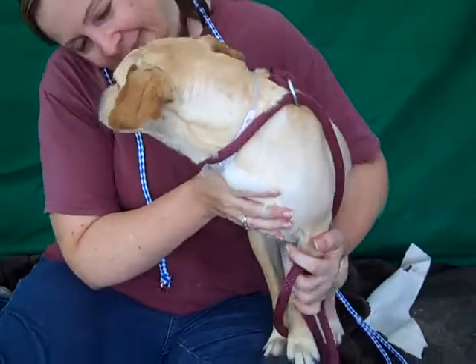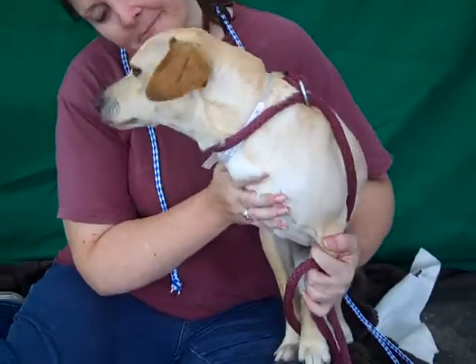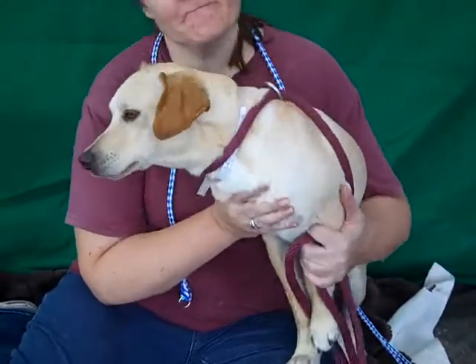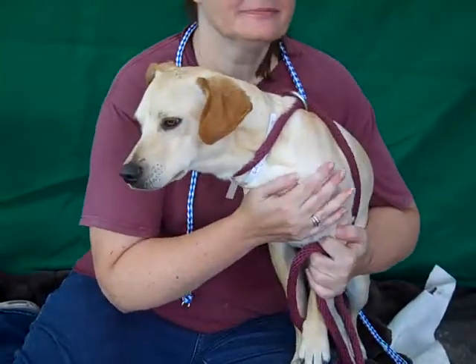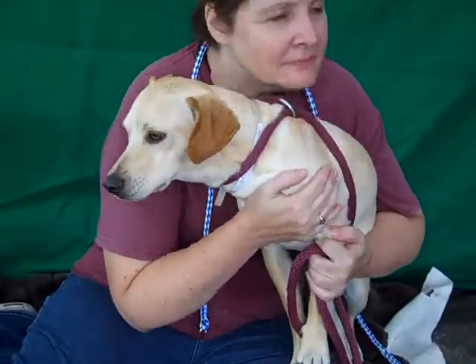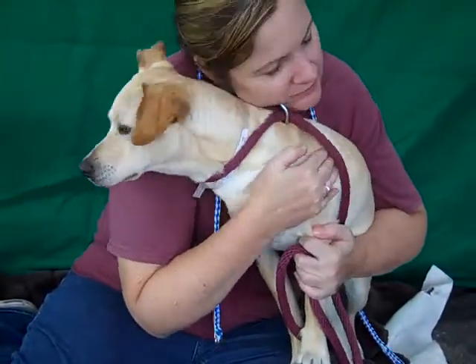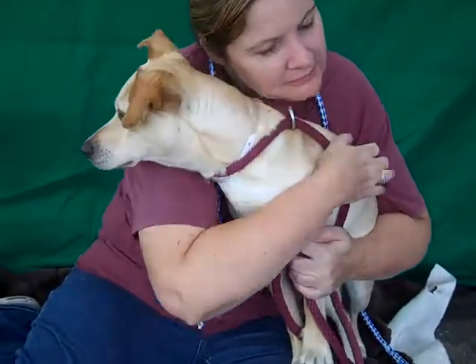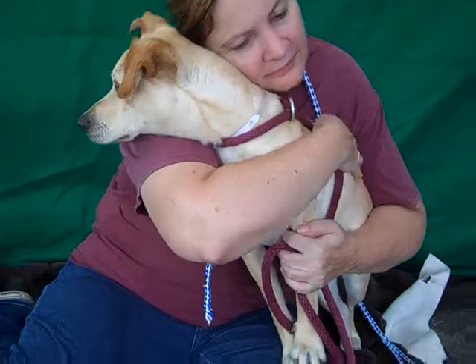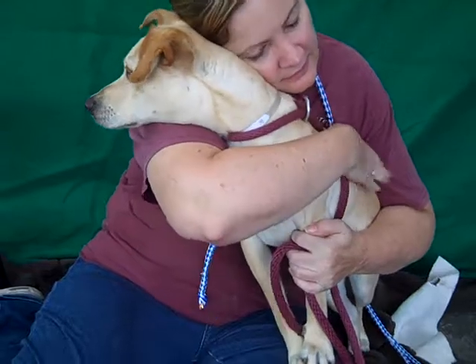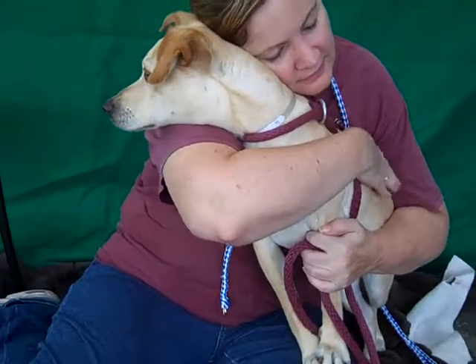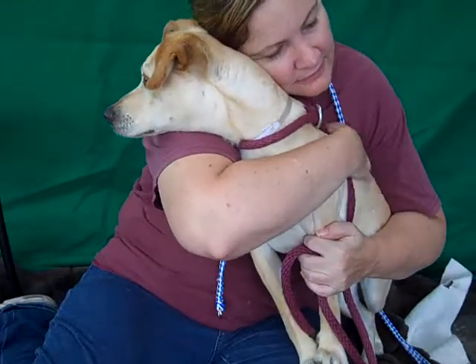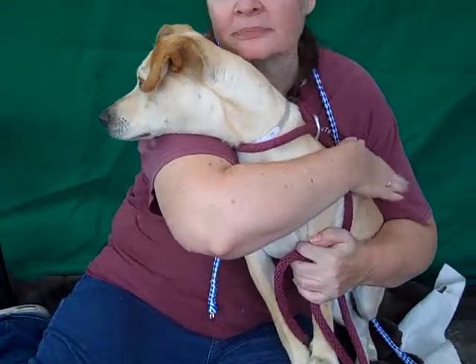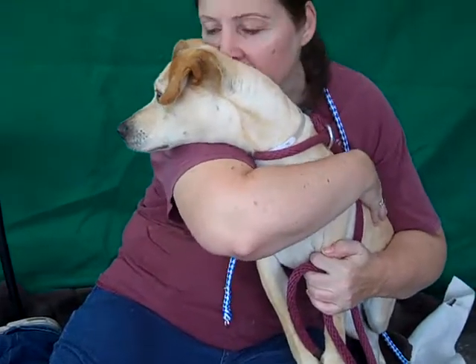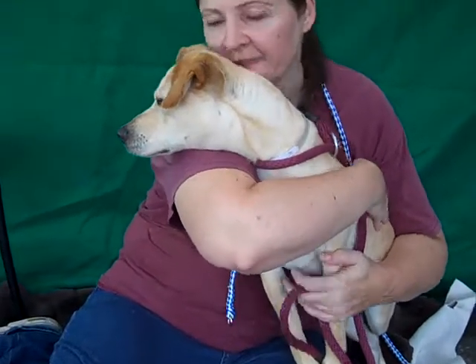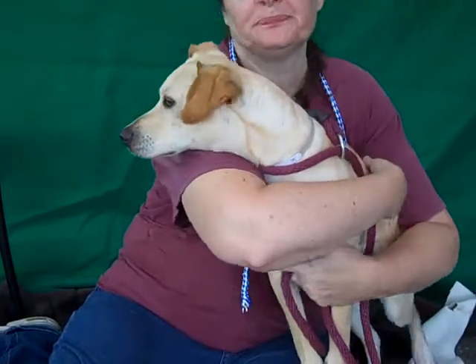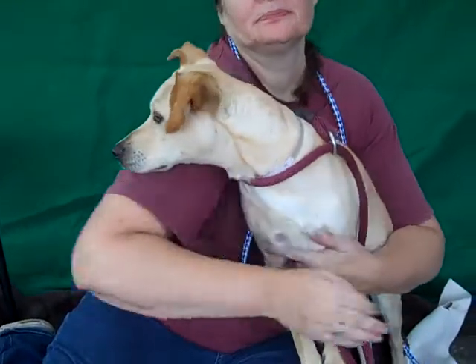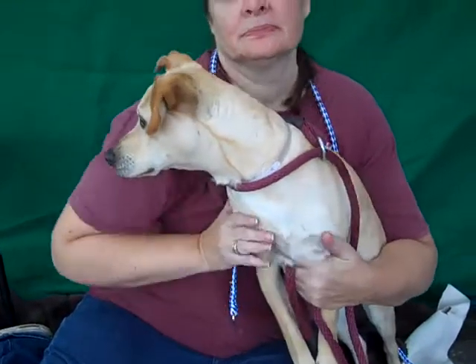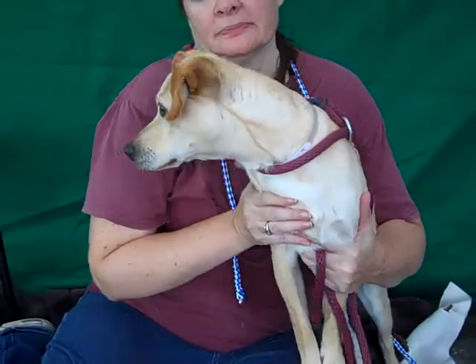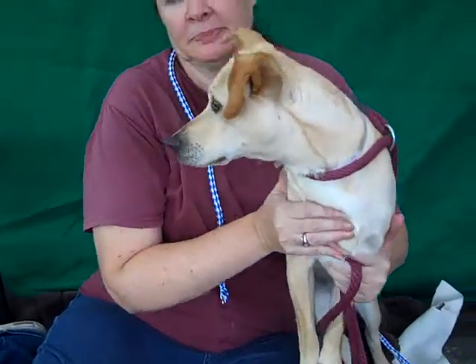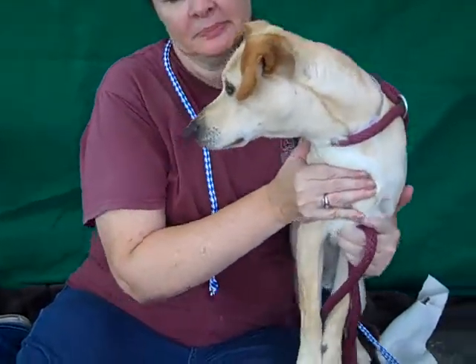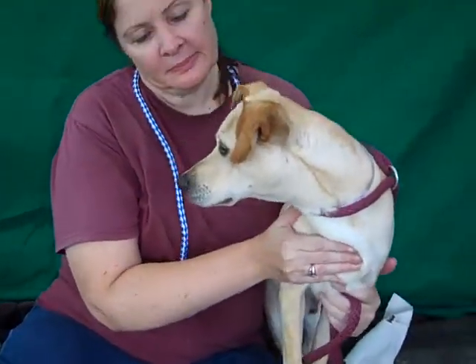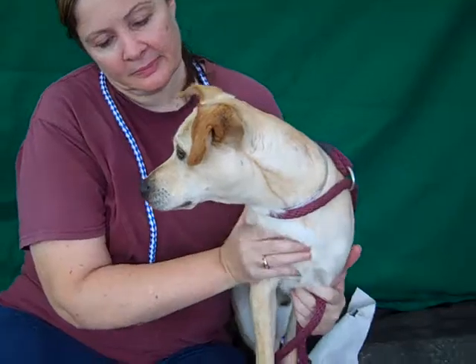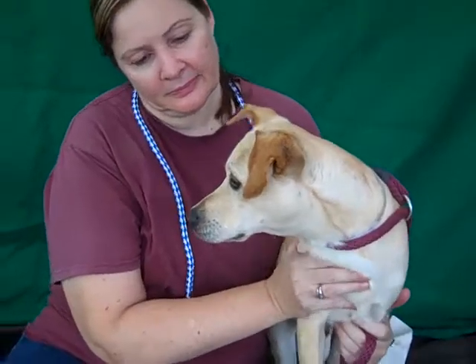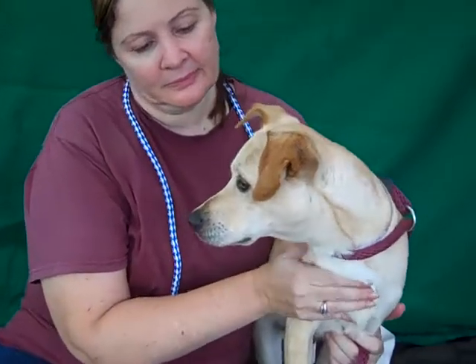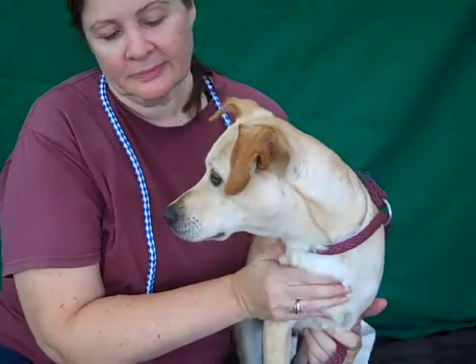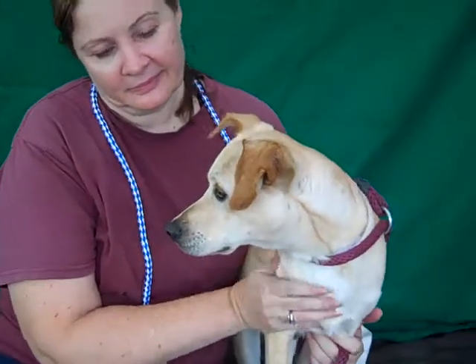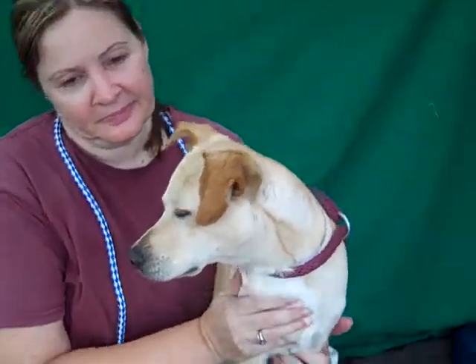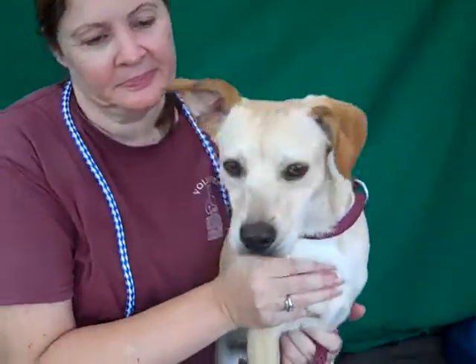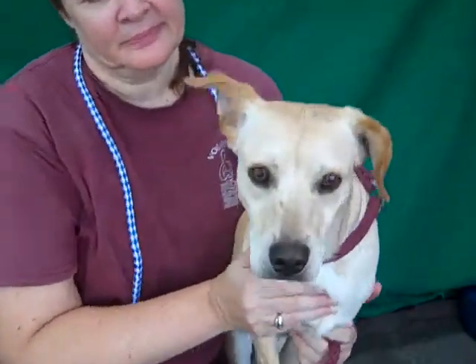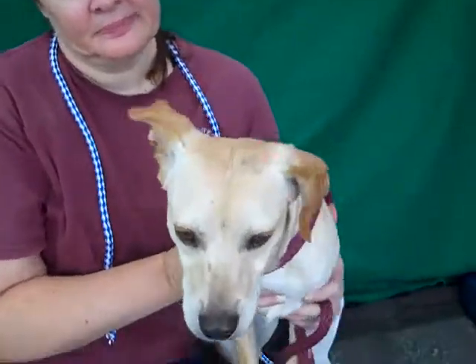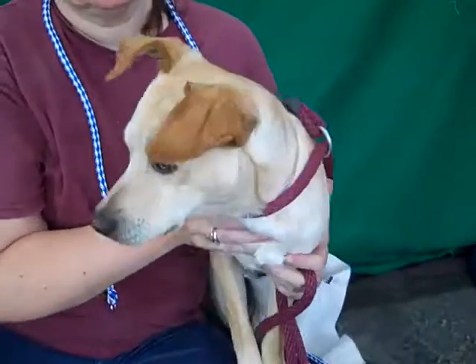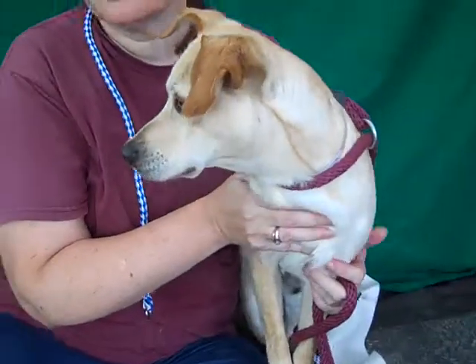He's only a year and a month old. He's got puppy energy. He came in to the shelter as a stray on May 27th from Baldwin Park. Because he's a puppy, he still needs some basic training, some leash training.